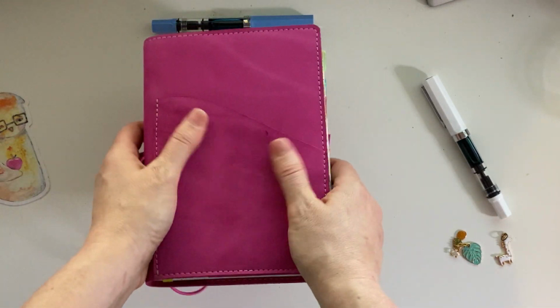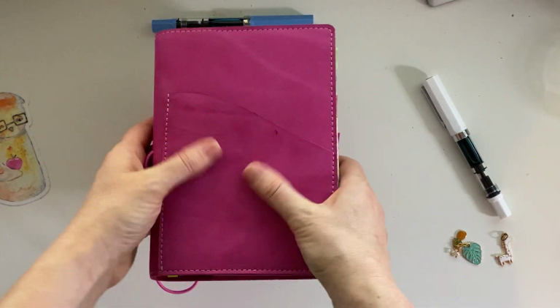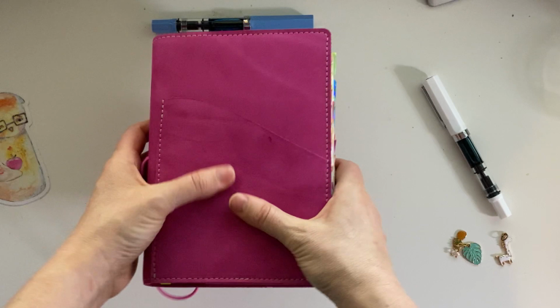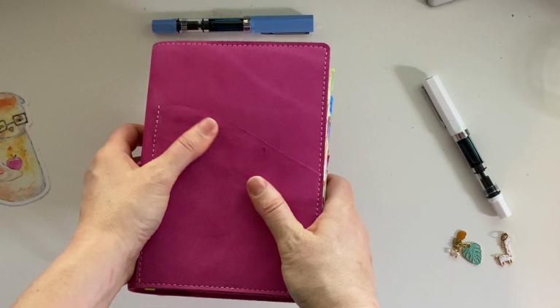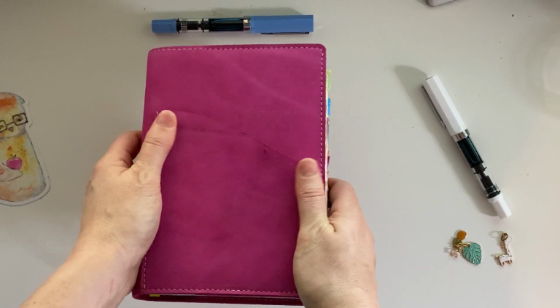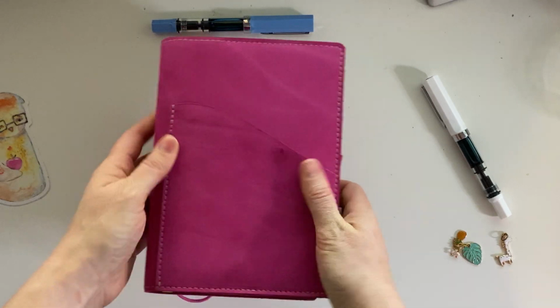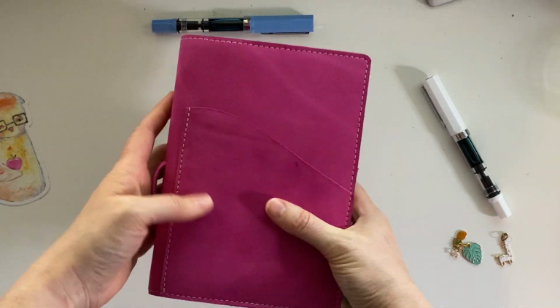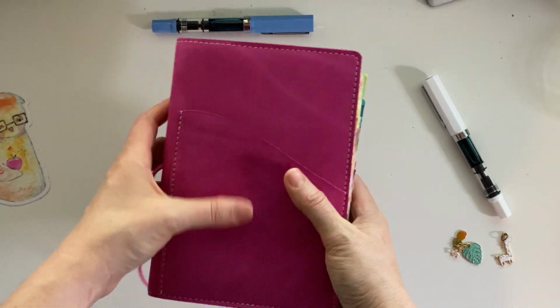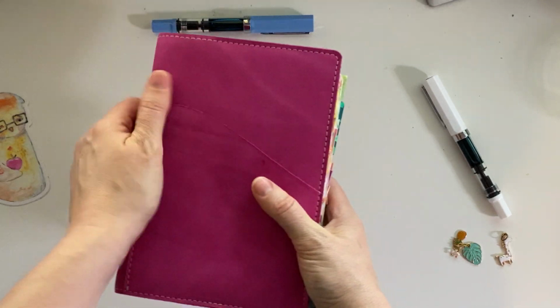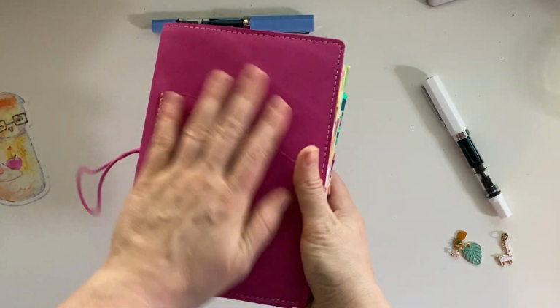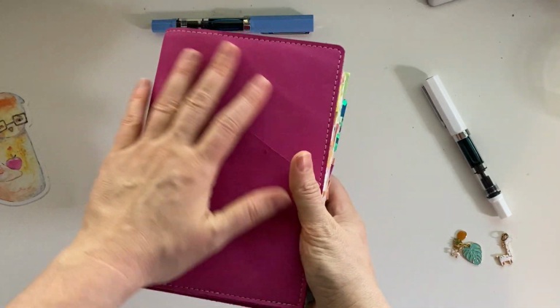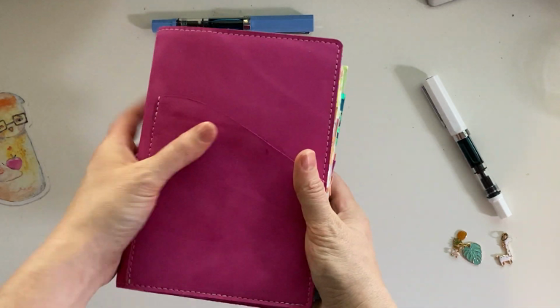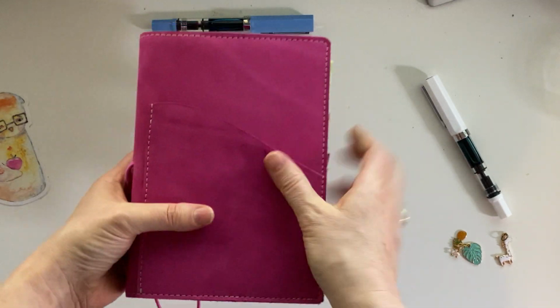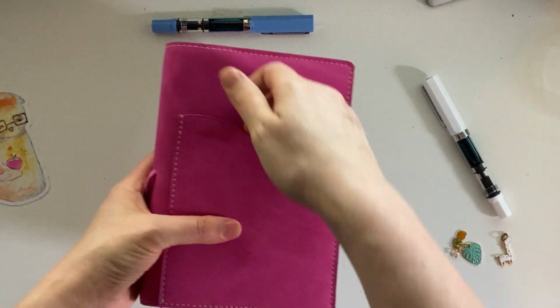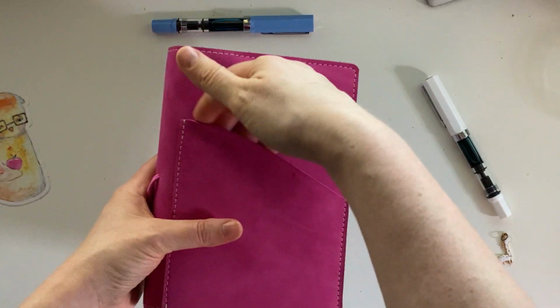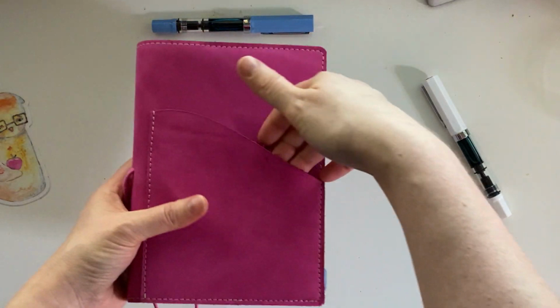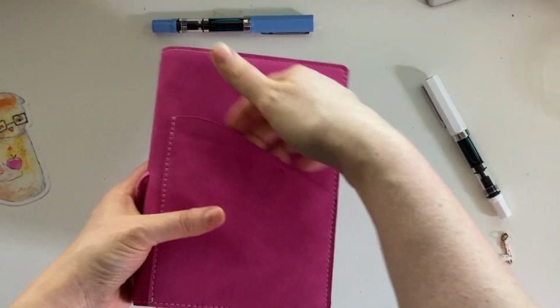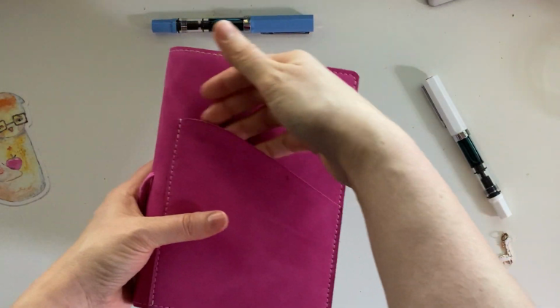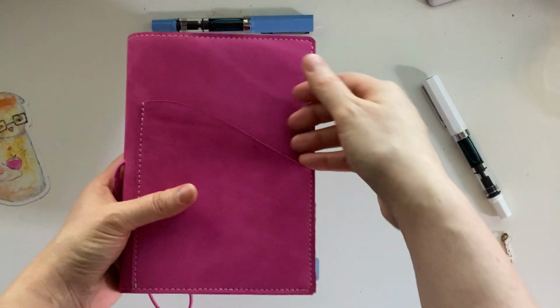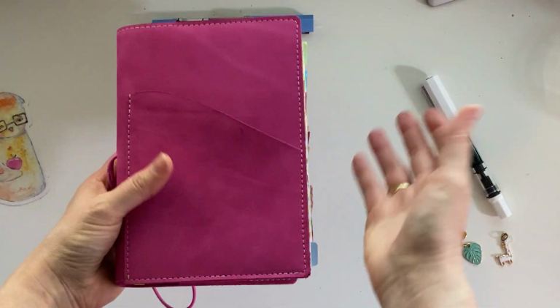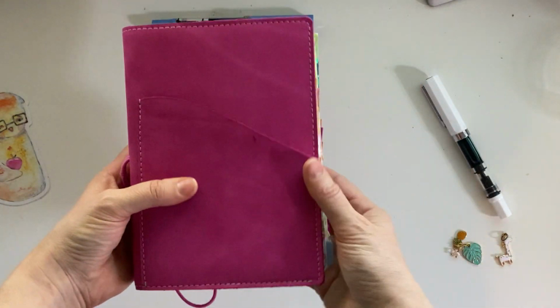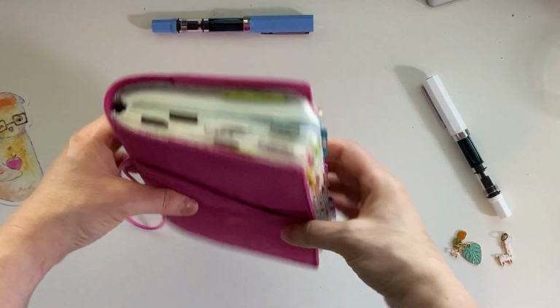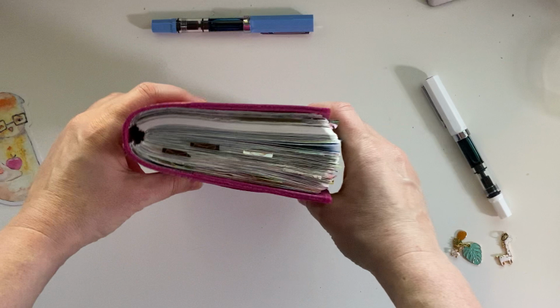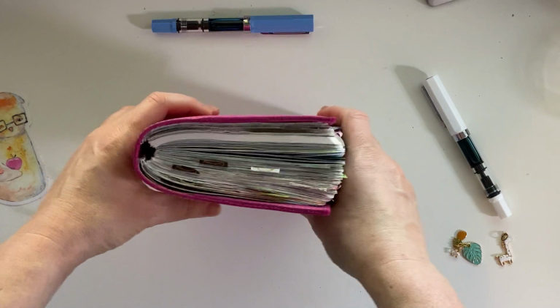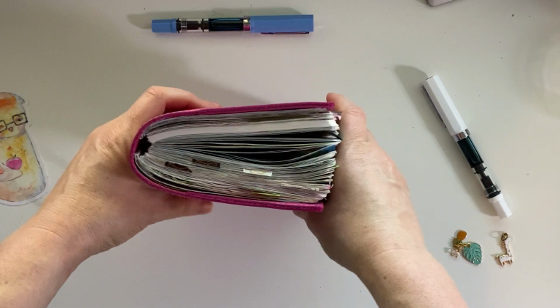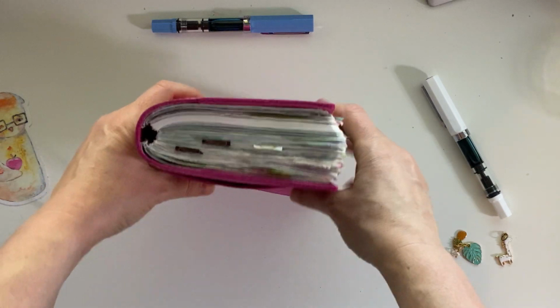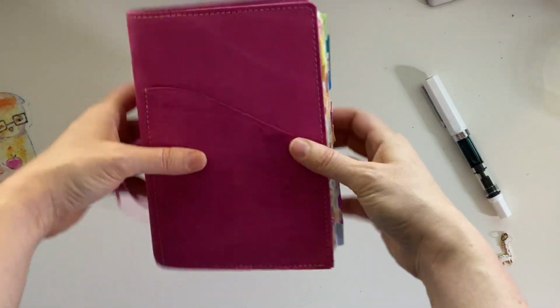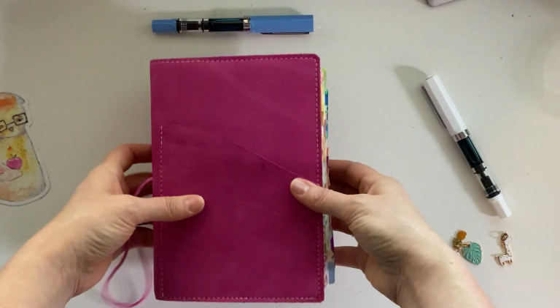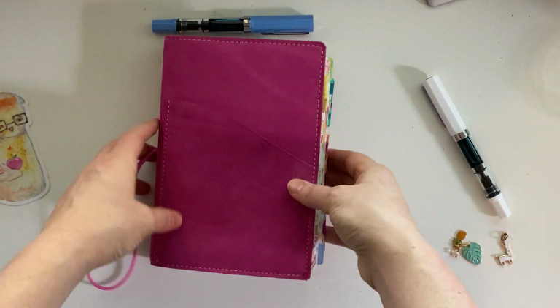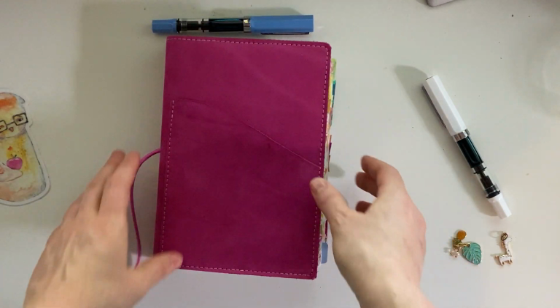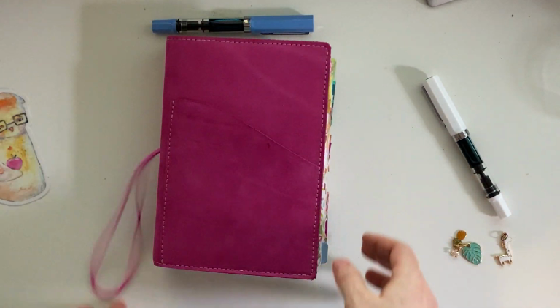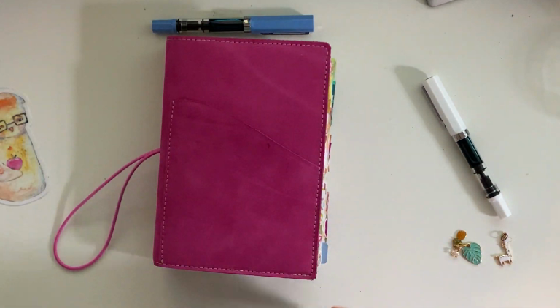It's kind of like a suede-y, a suede feel. And I love the raw edge that she puts on all of her covers. I definitely want another one.